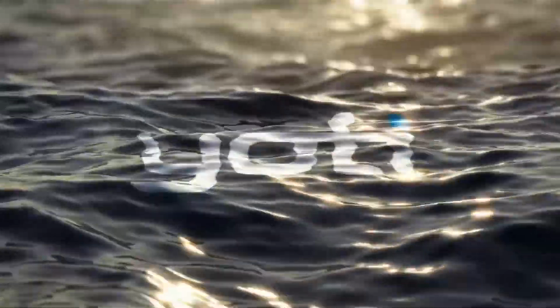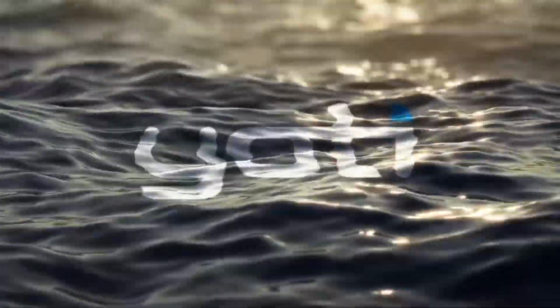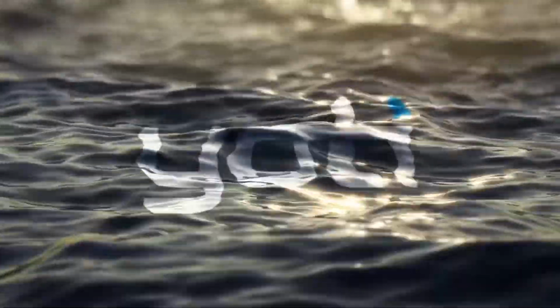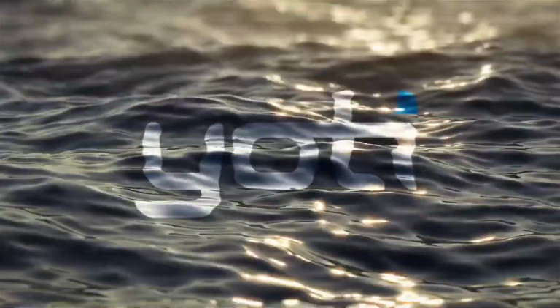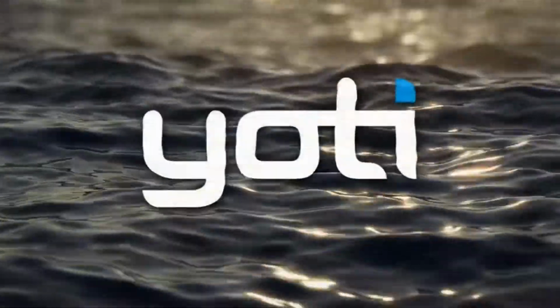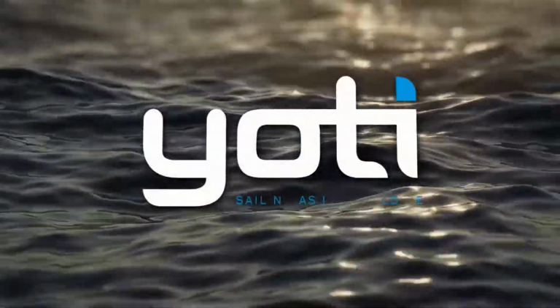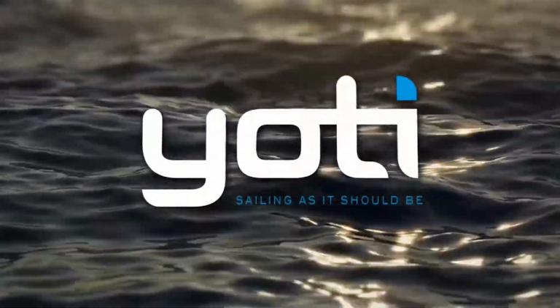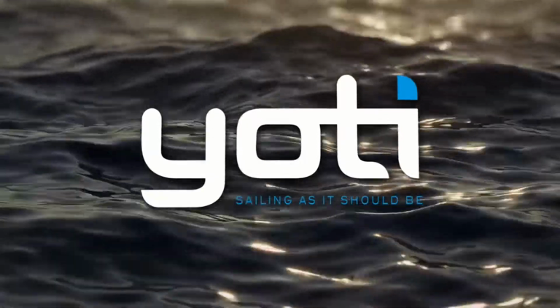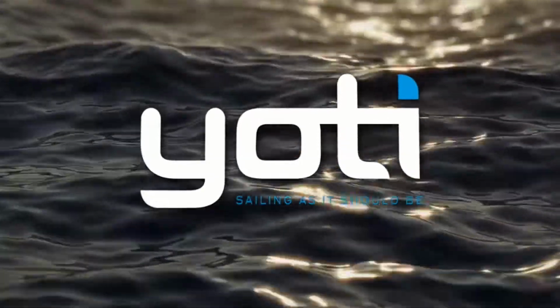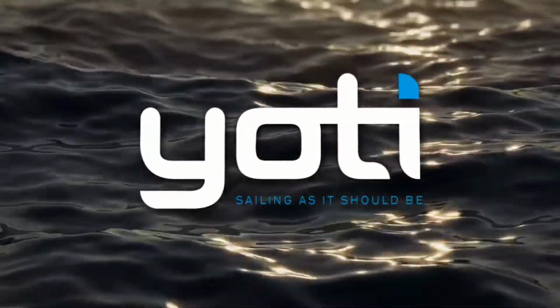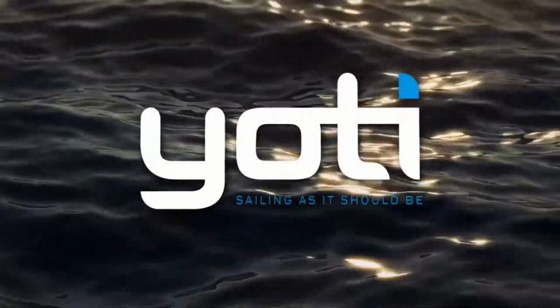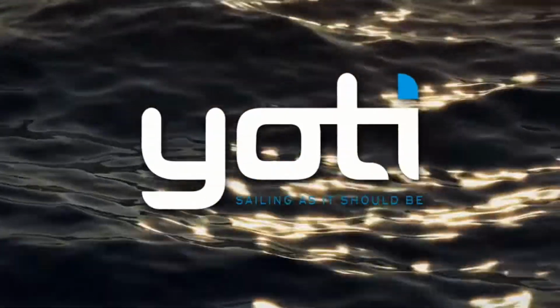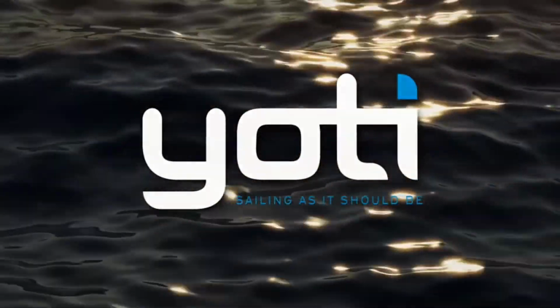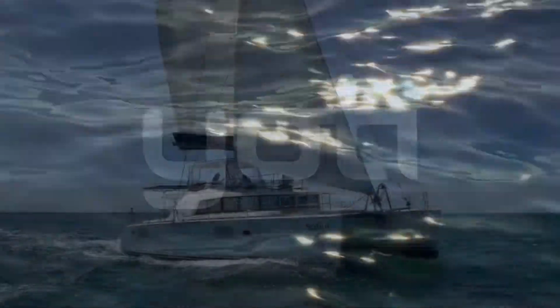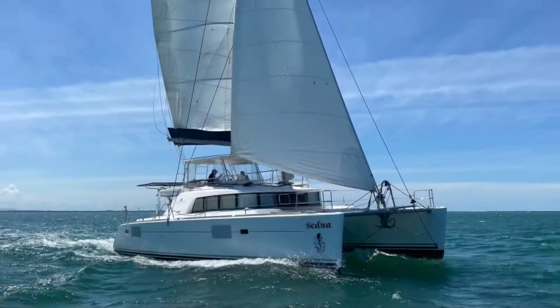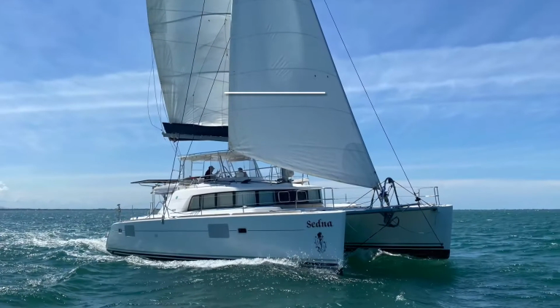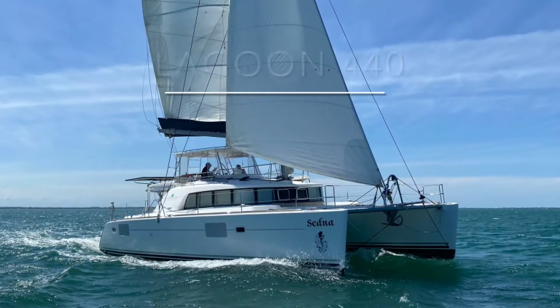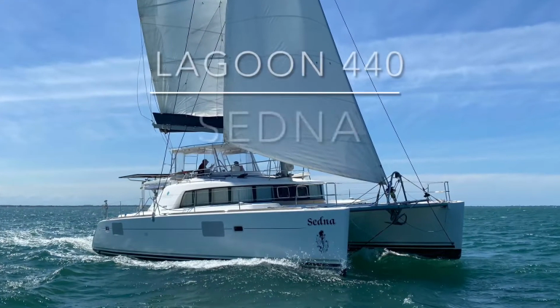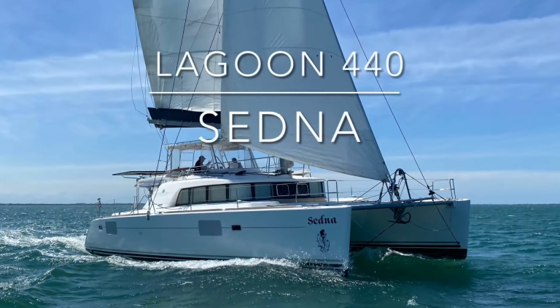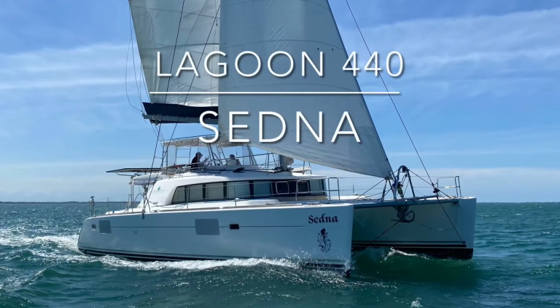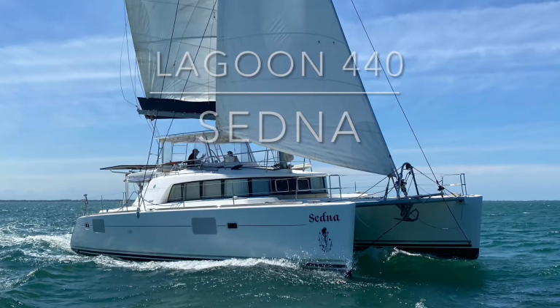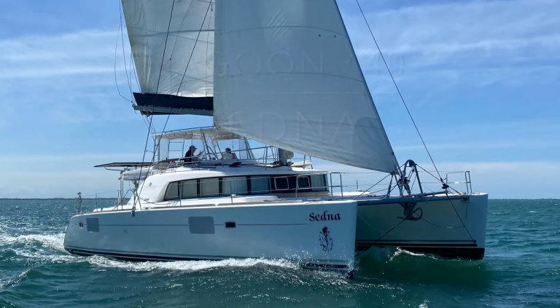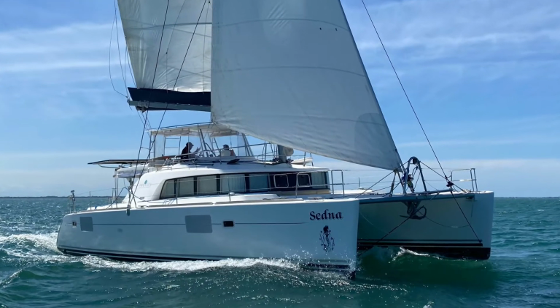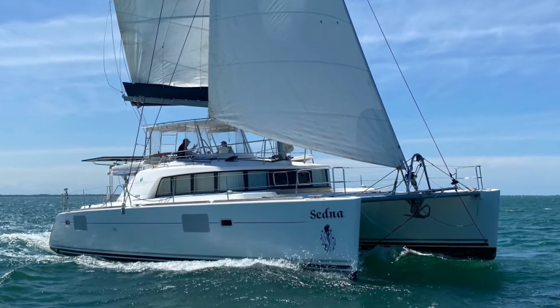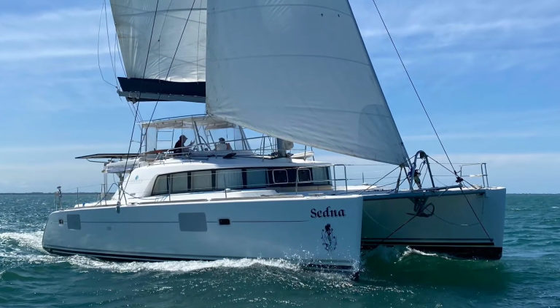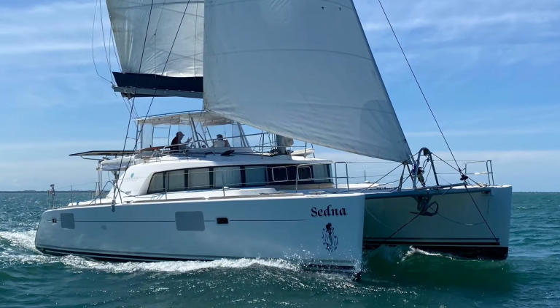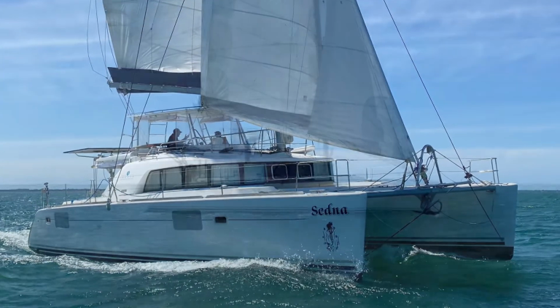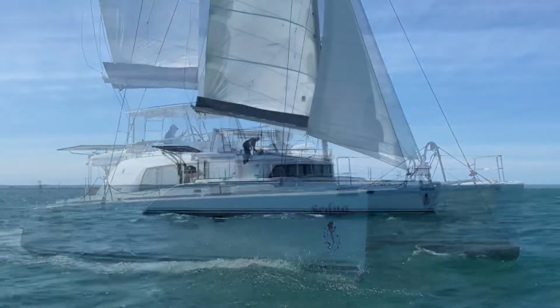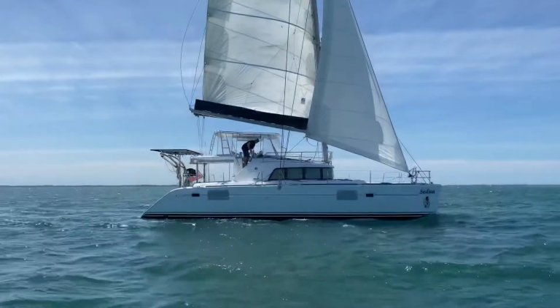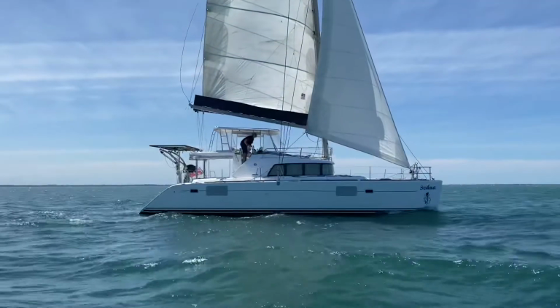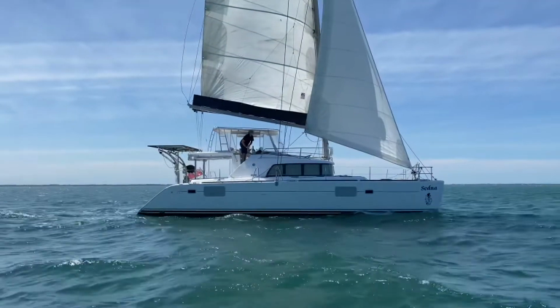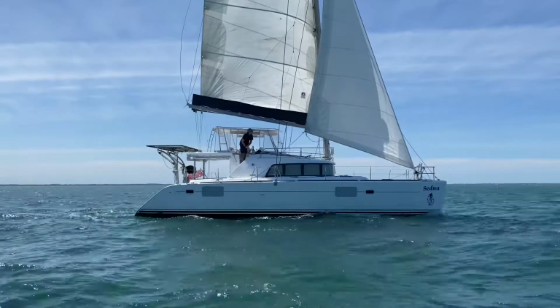Hello and welcome back to YOLTI. I'm Robert Freund. Today we welcome you aboard the 2004 Lagoon 440 named Sedna in Newport, just north of Brisbane.